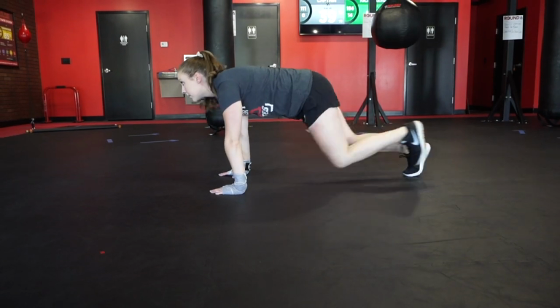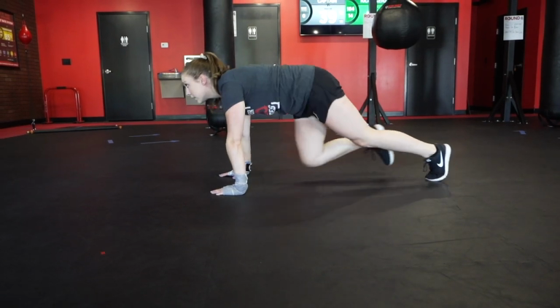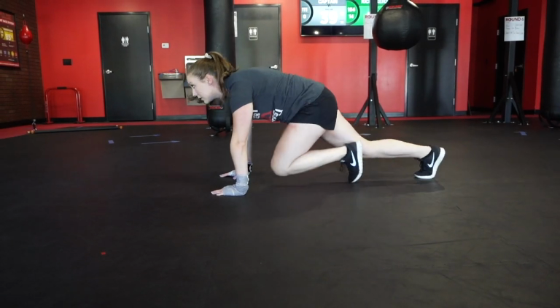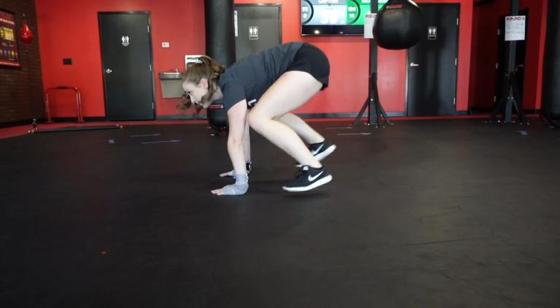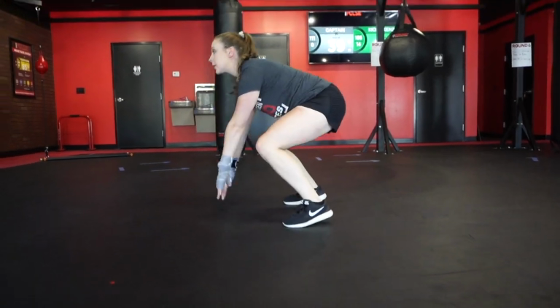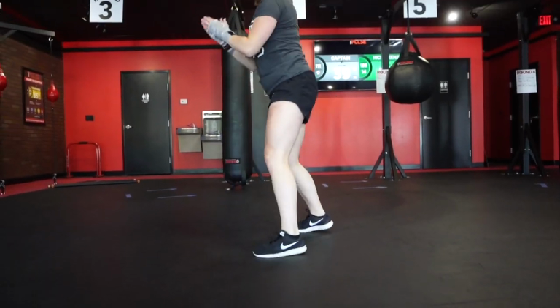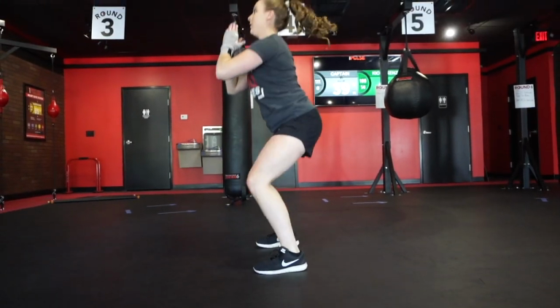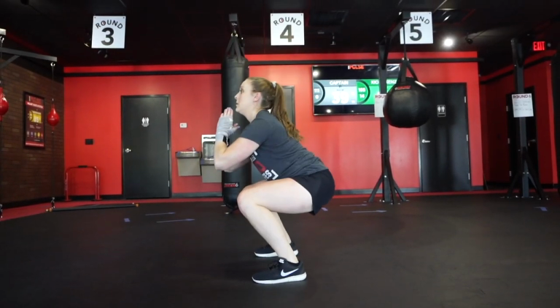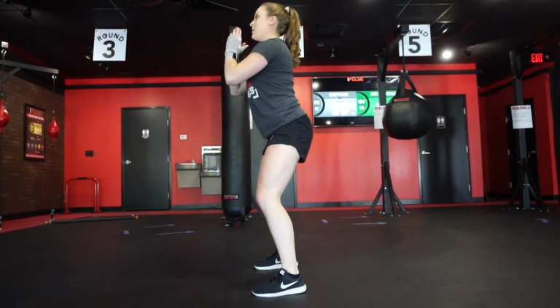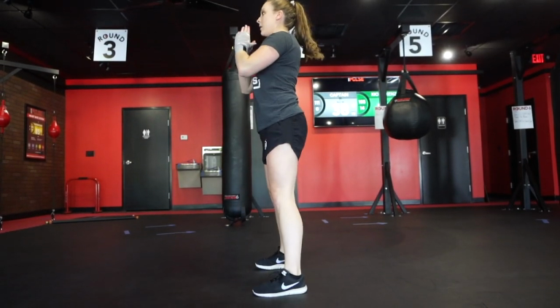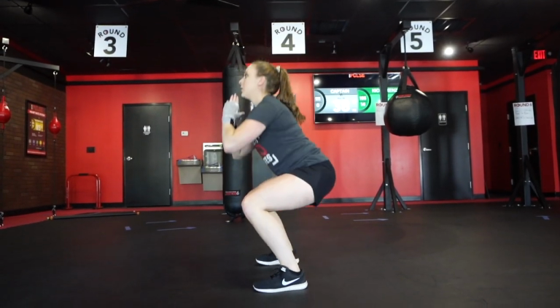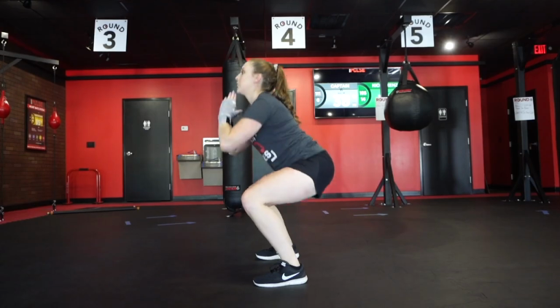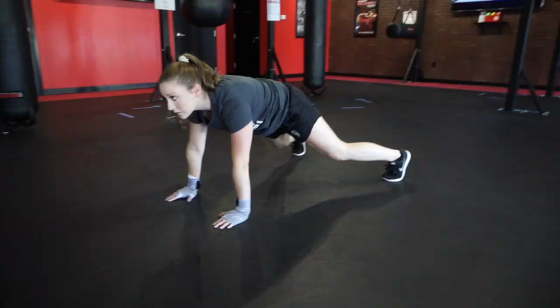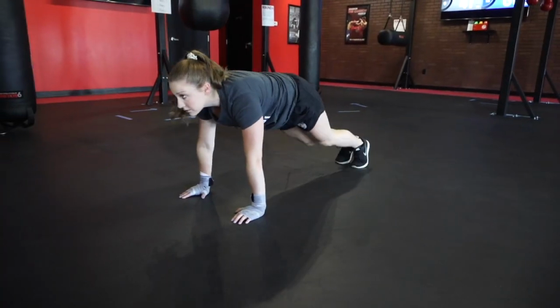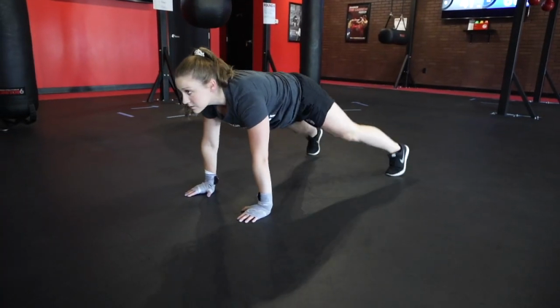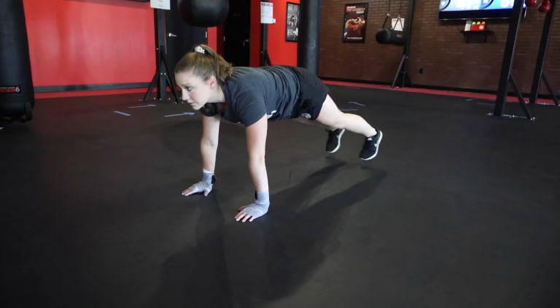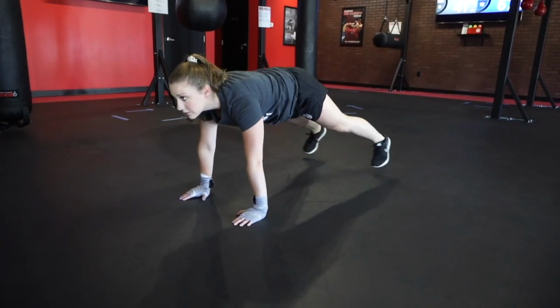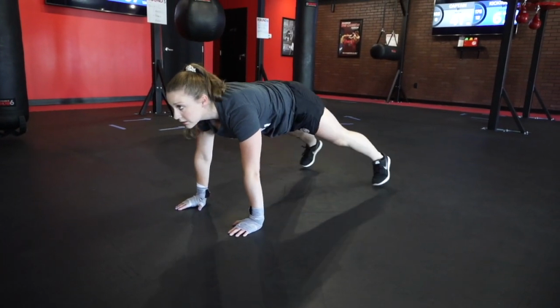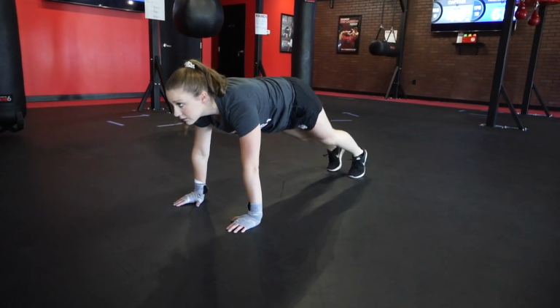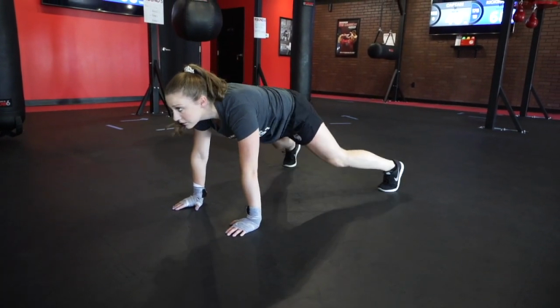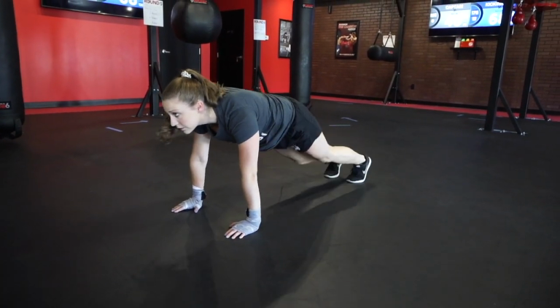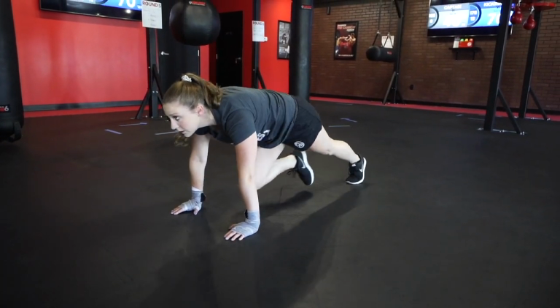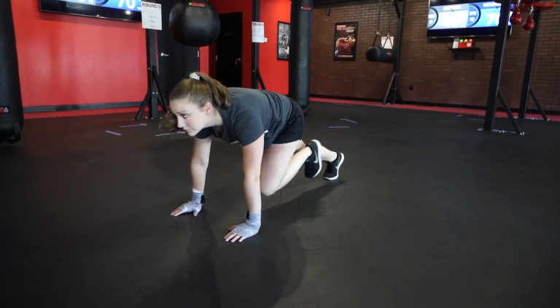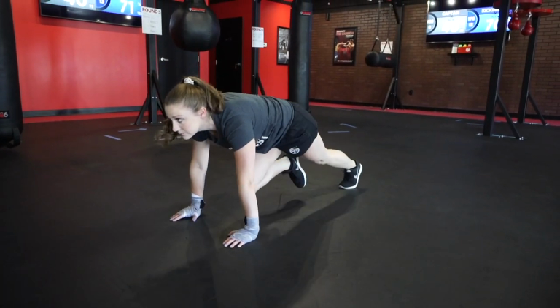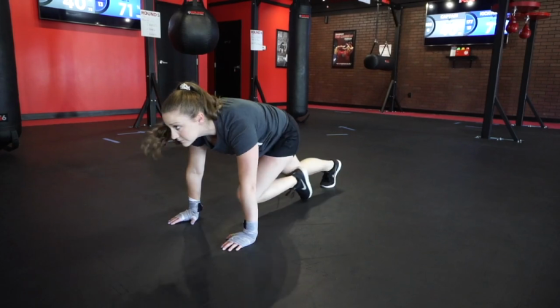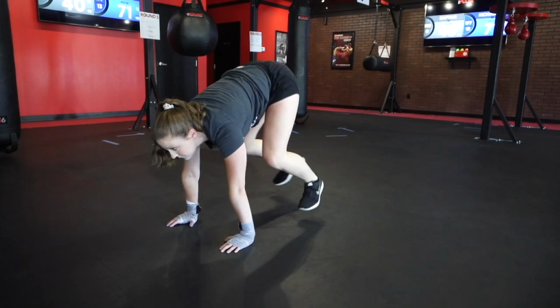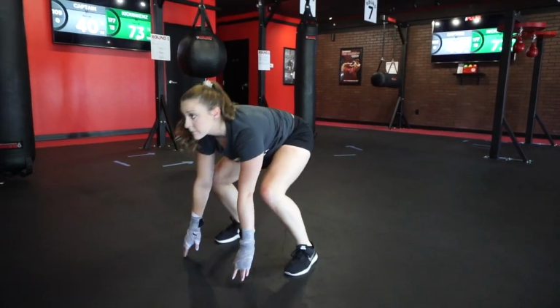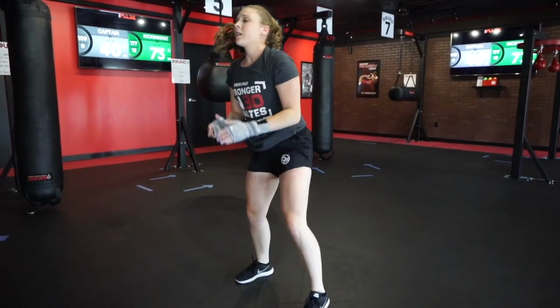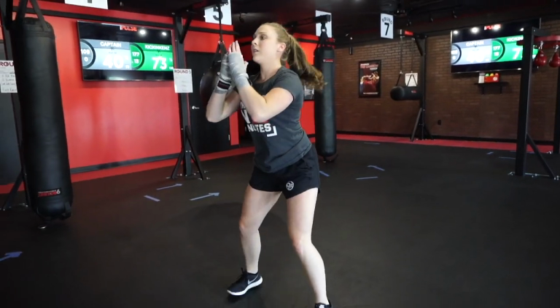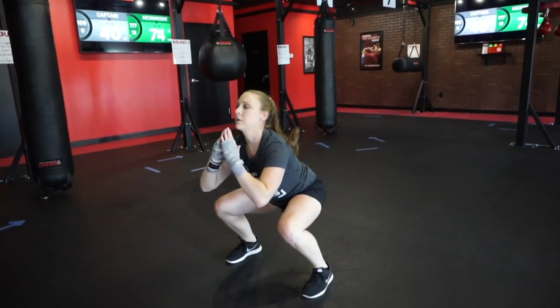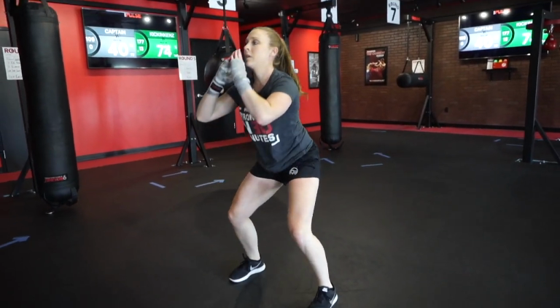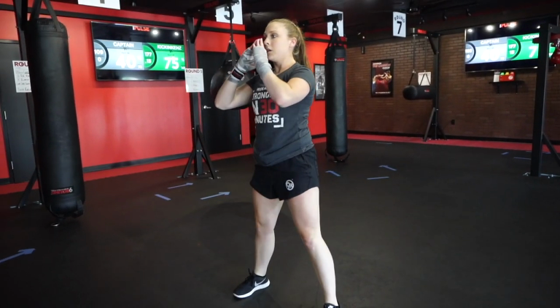That's one. With those plank jacks I want you to be in a great plank position — hands underneath the shoulders. Jack your feet out and back in four times. Then come in strong with four great mountain climbers. Stand up and give me two great squats.